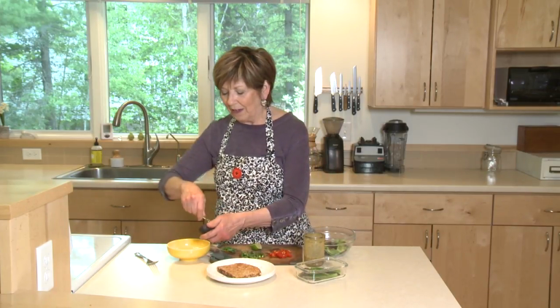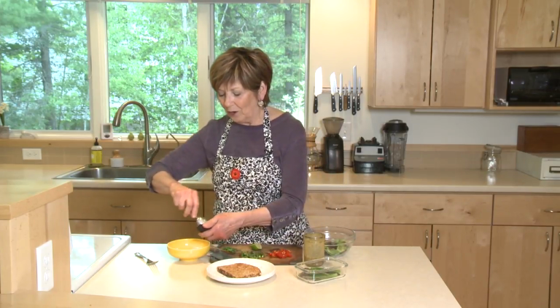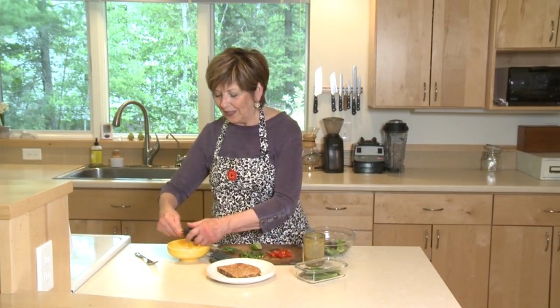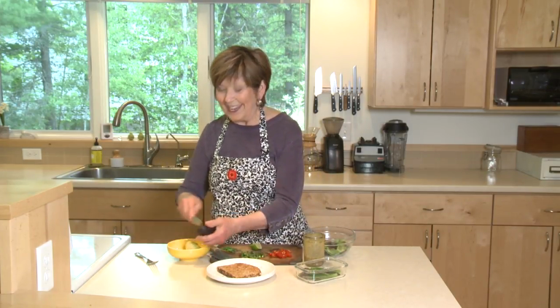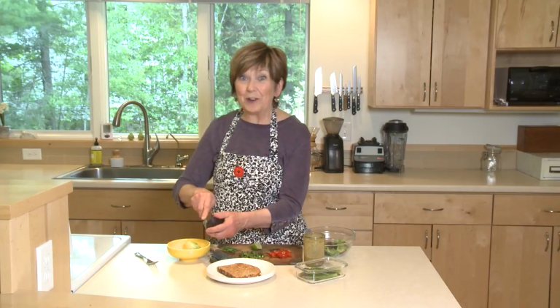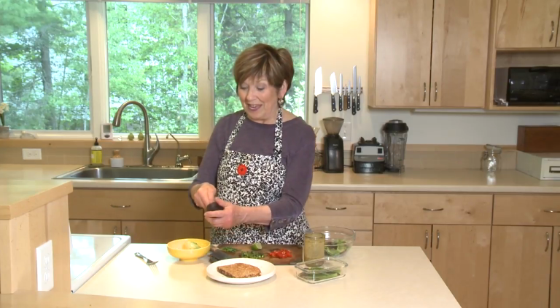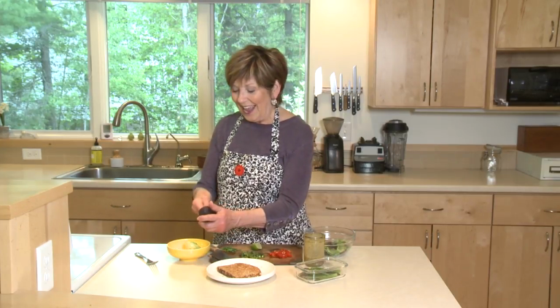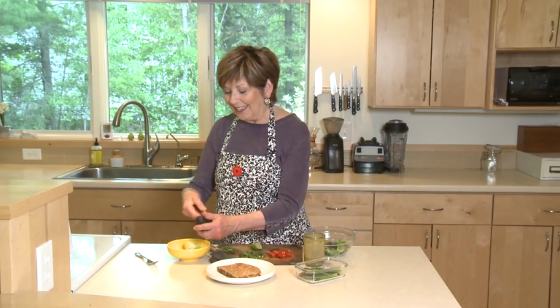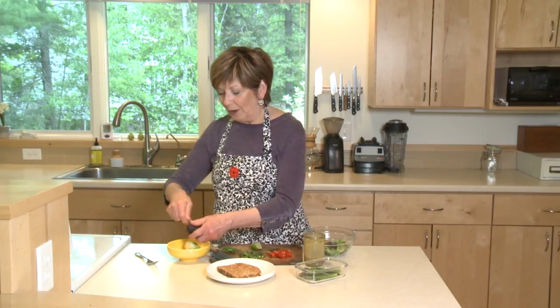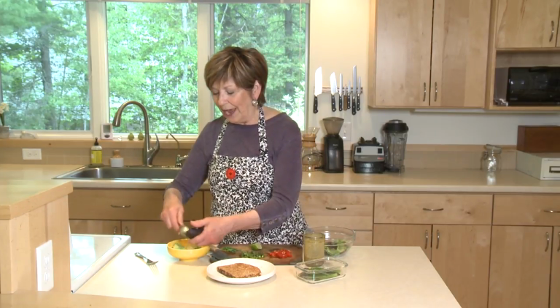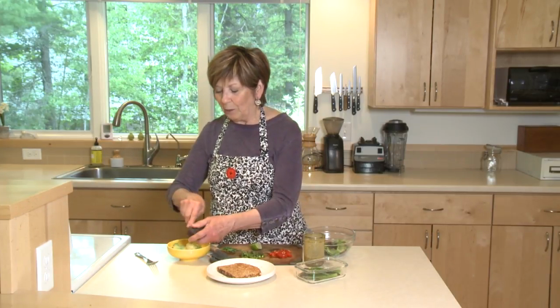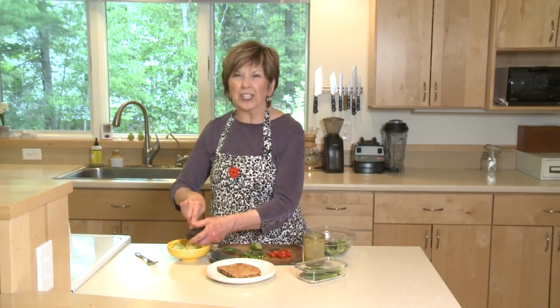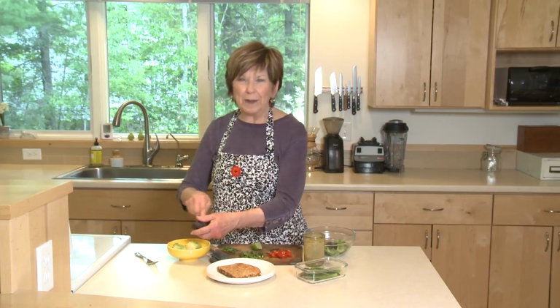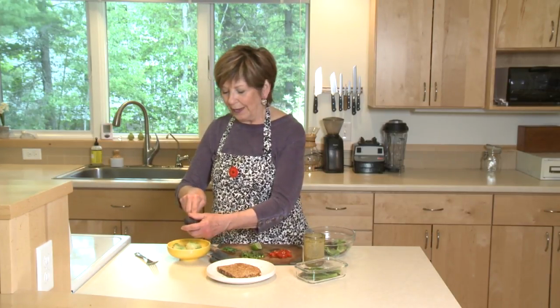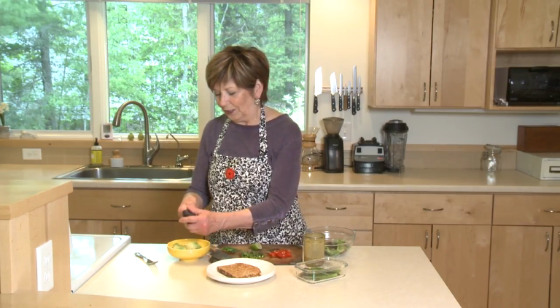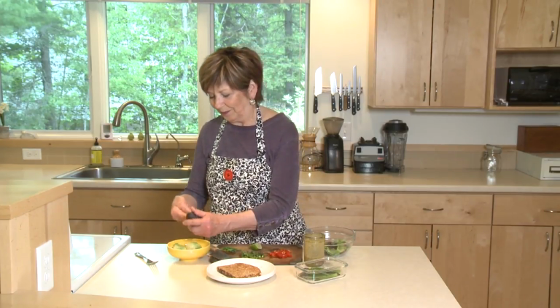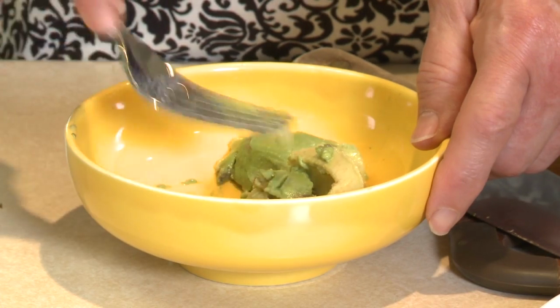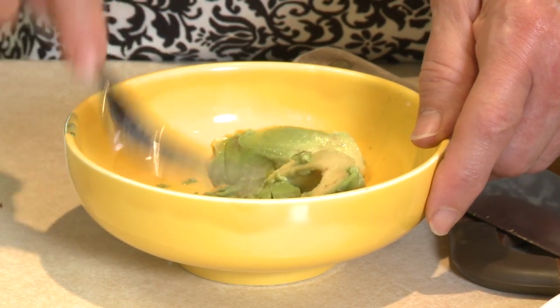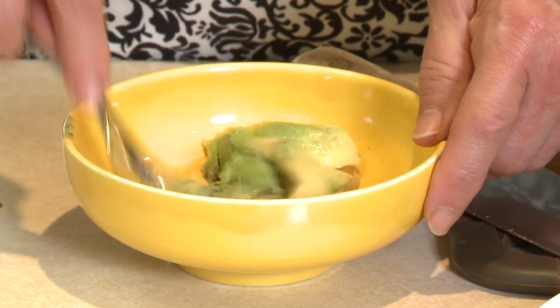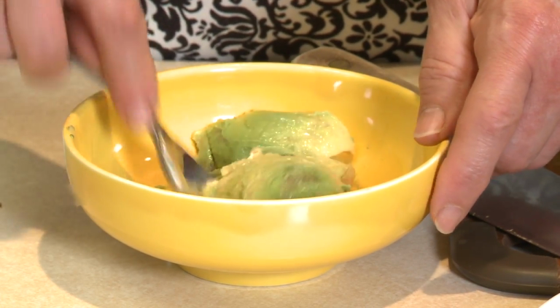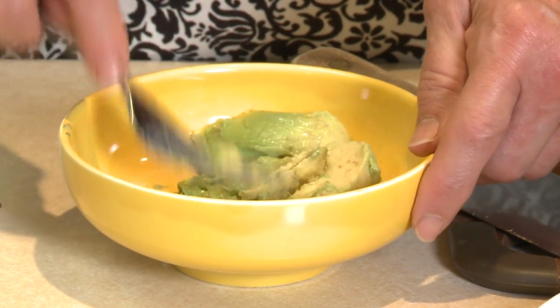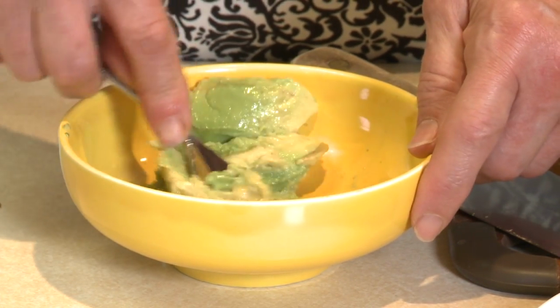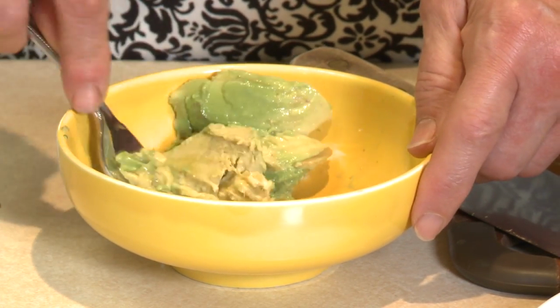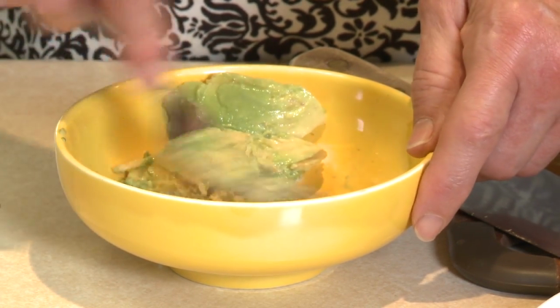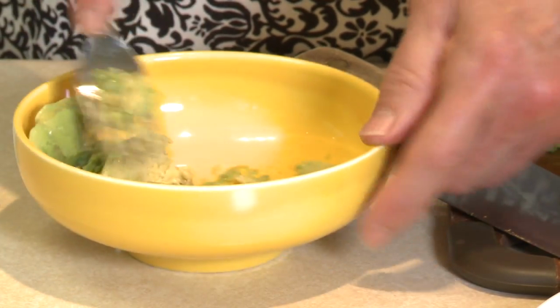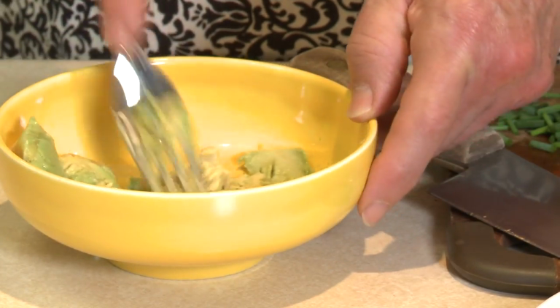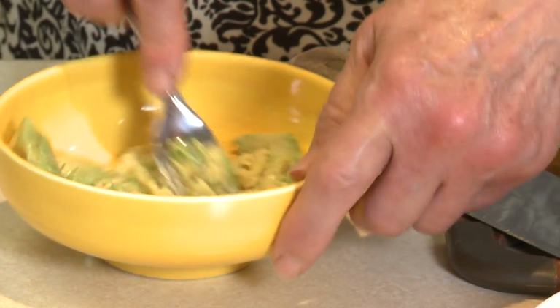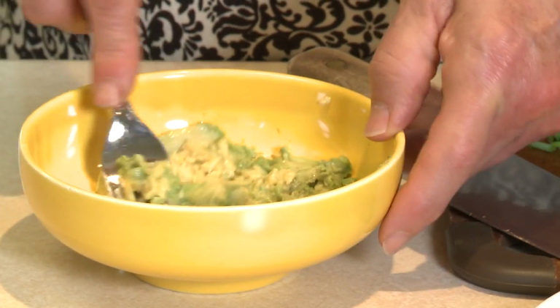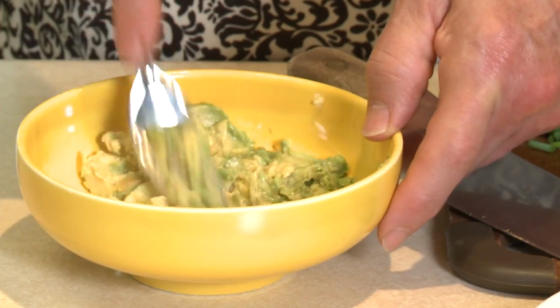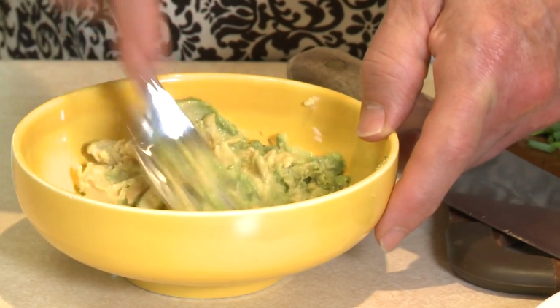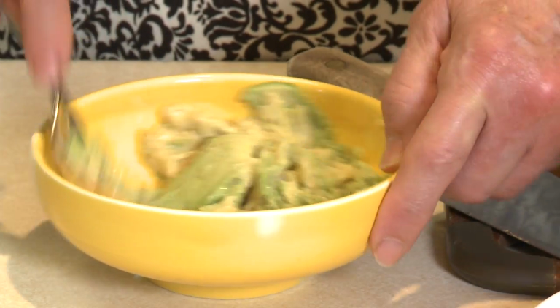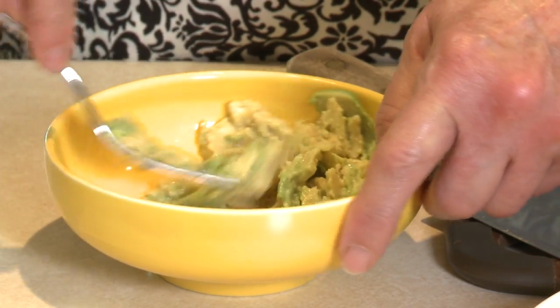The avocado is nice and creamy, so I'm going to mash it up with just a little bit of lime juice. When the avocado is just nice and ripe and creamy like this, it's very easy to mash up with a fork.